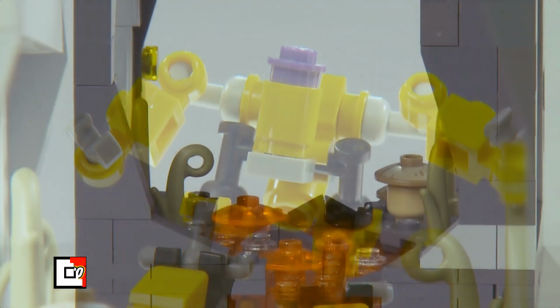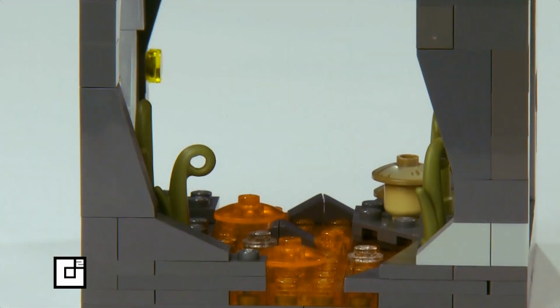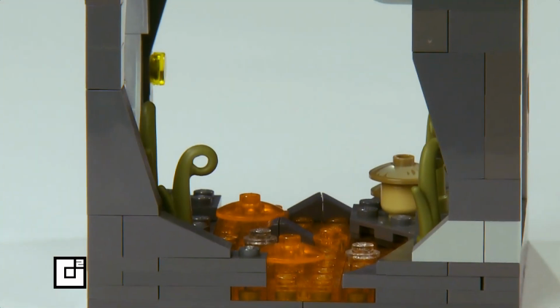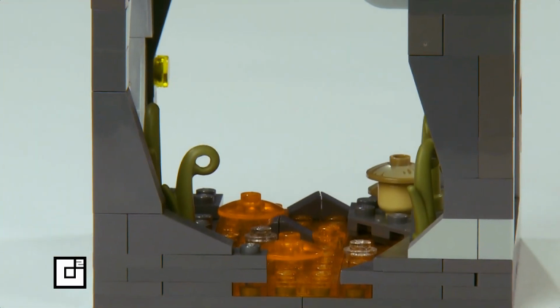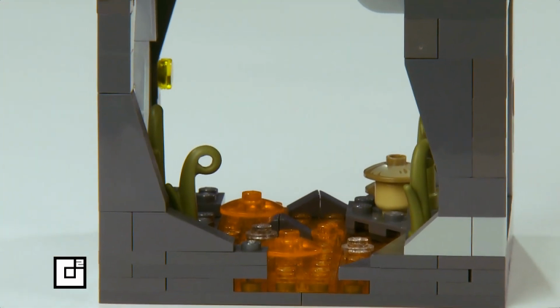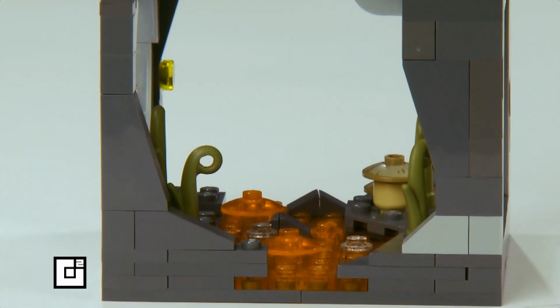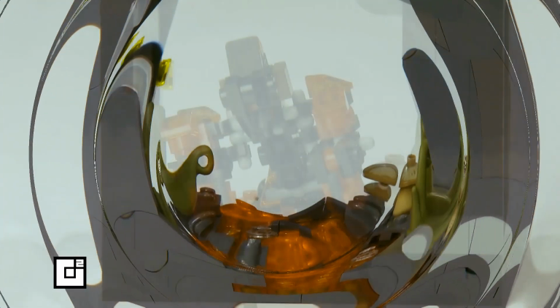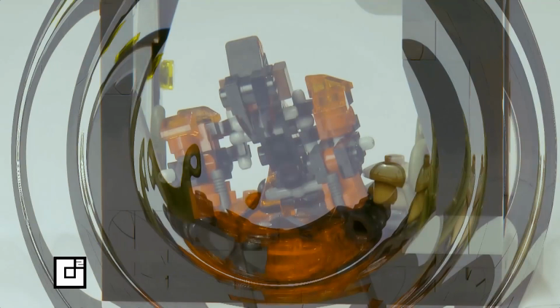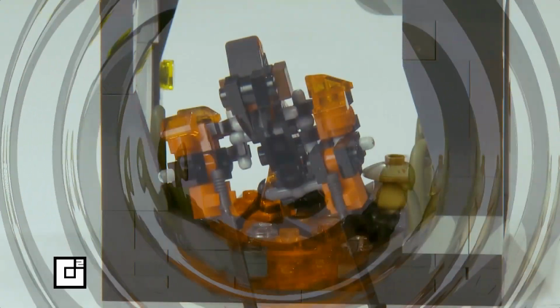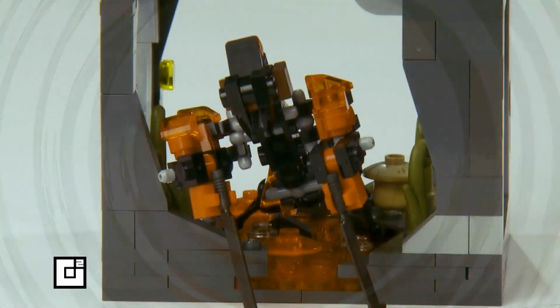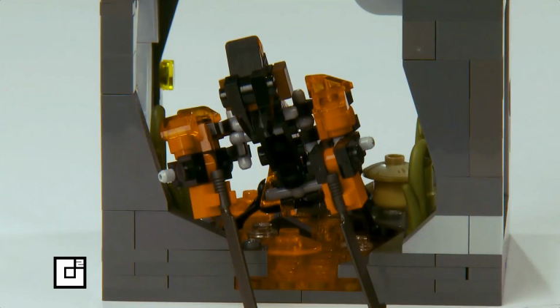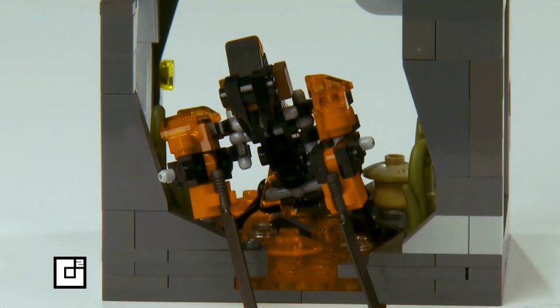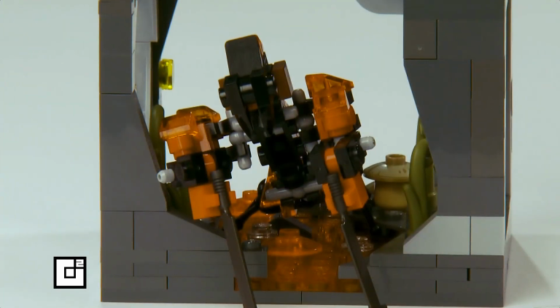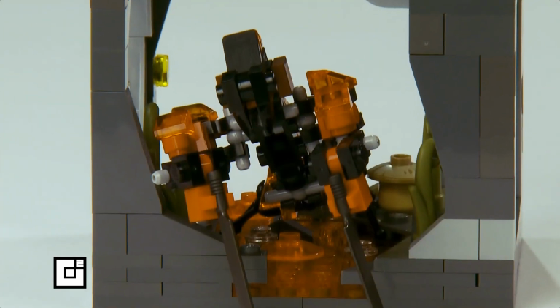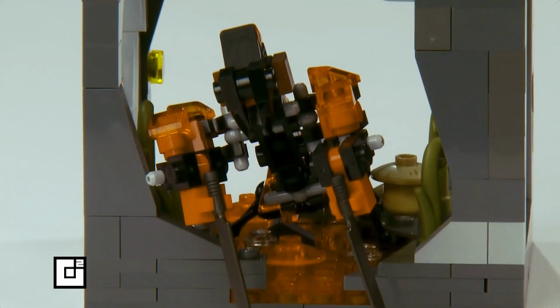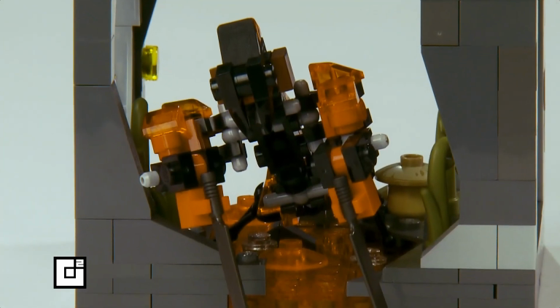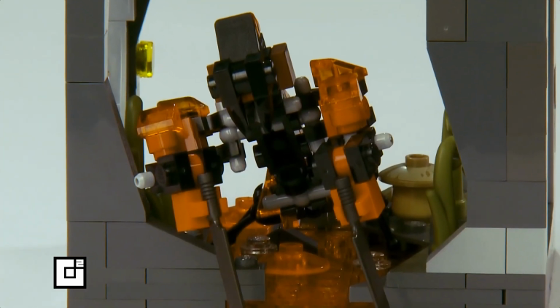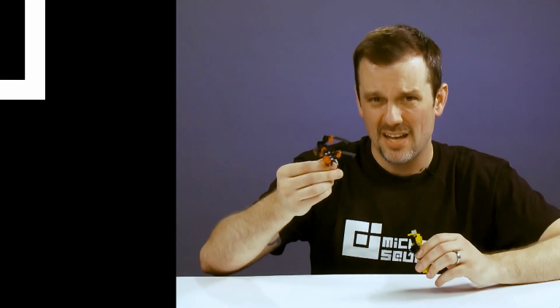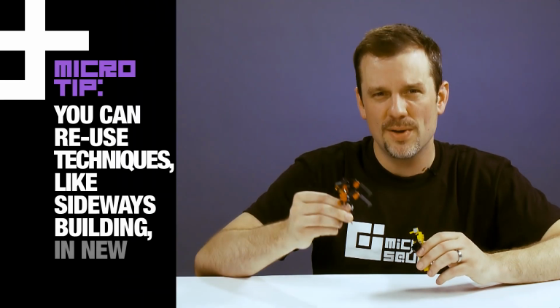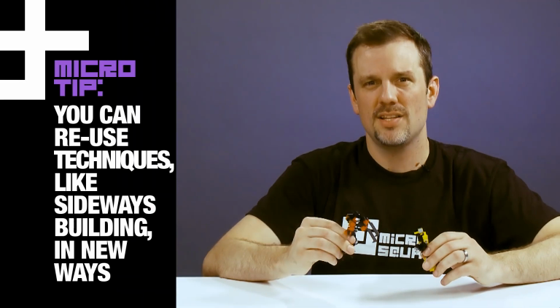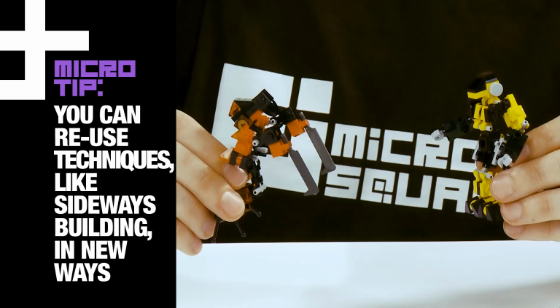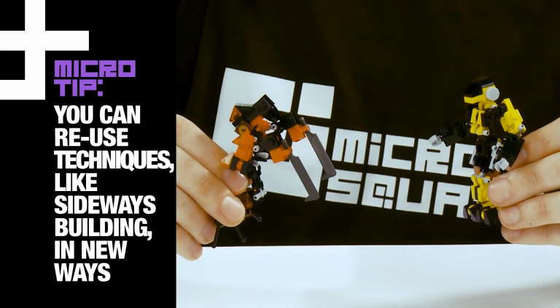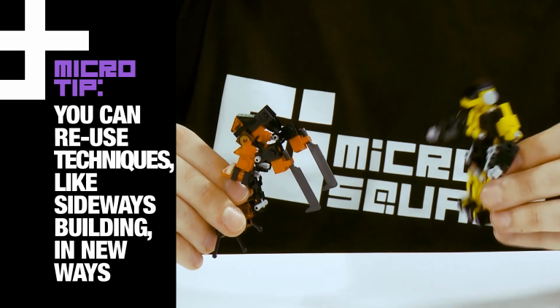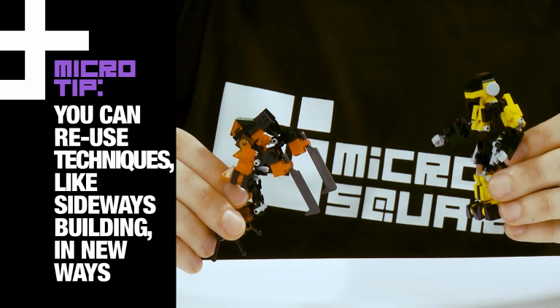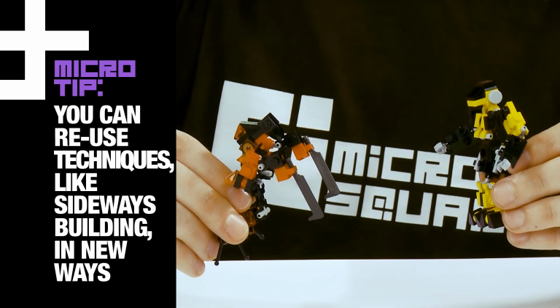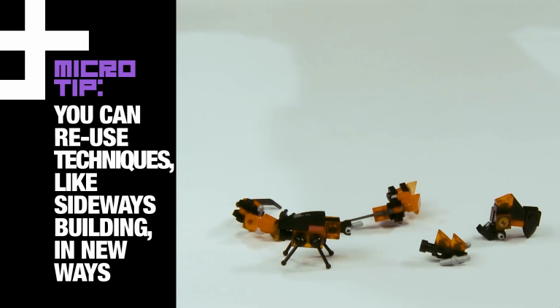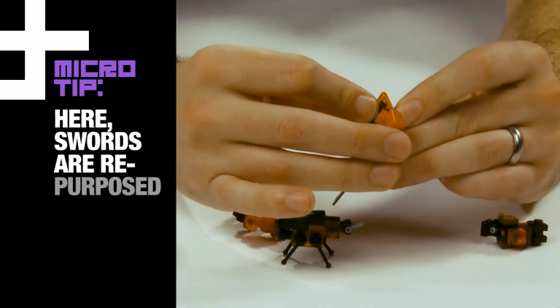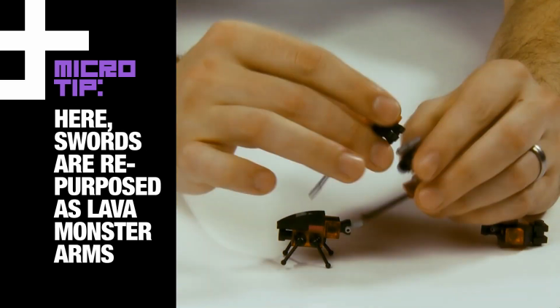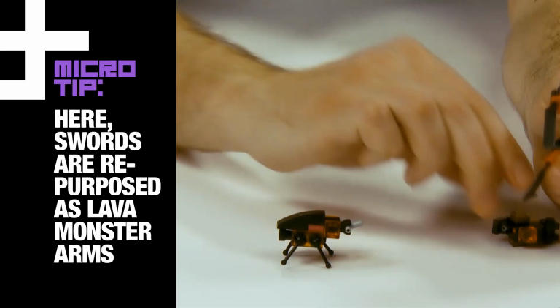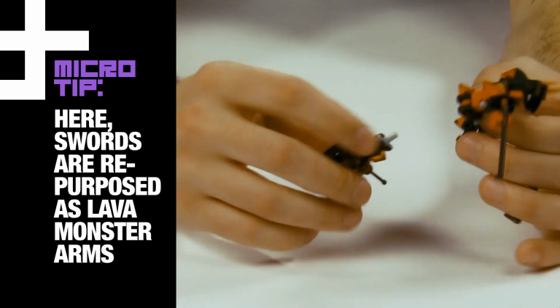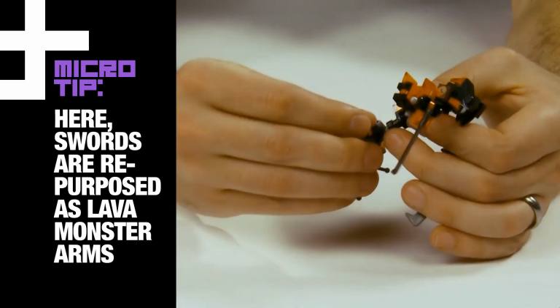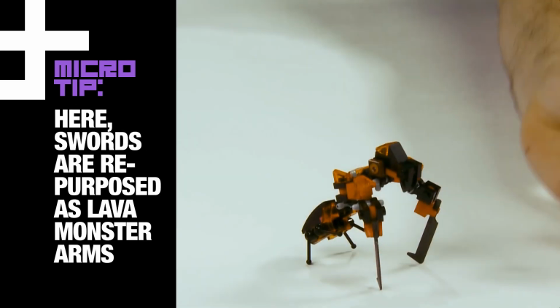Just as expected, out of the bubbling lava emerges a giant gnarly molten lava monster. I created this lava monster using similar techniques to the mech and added minifigure elements like swords for his hands.